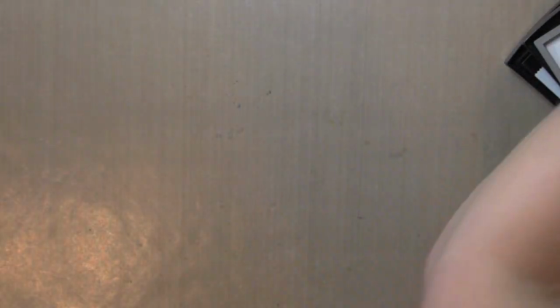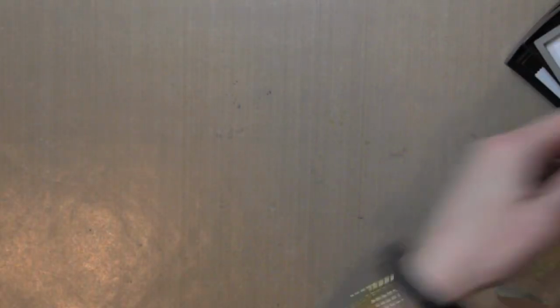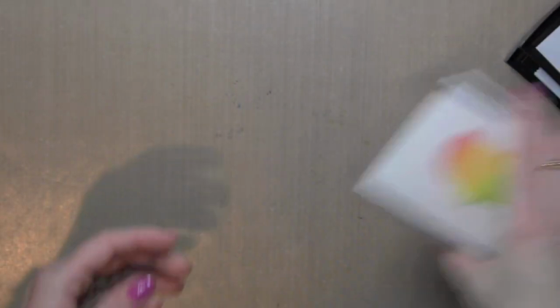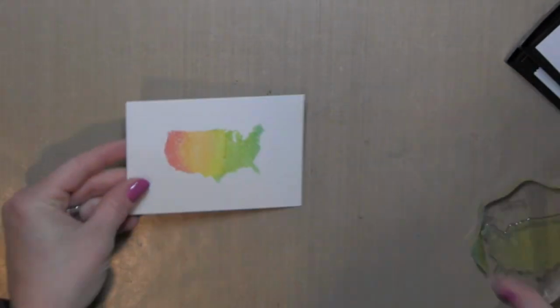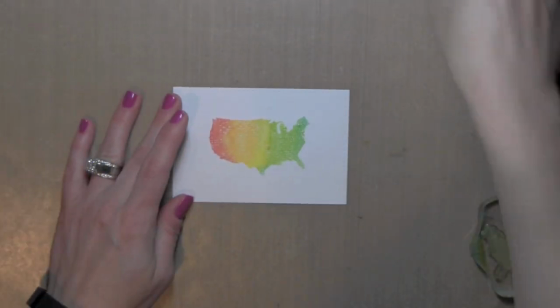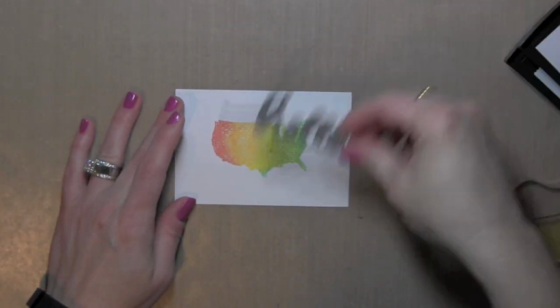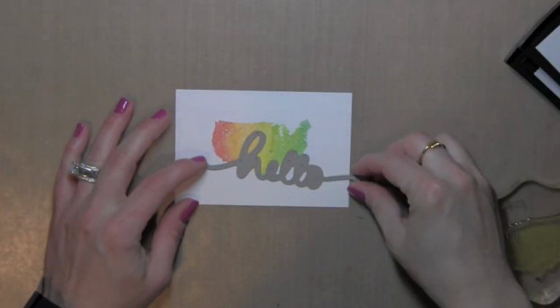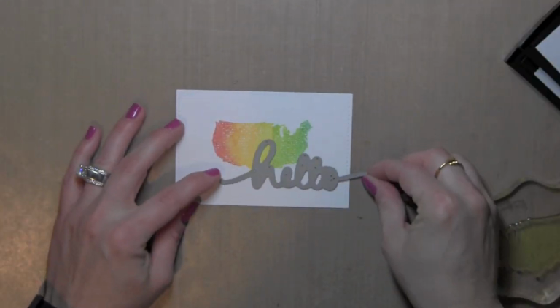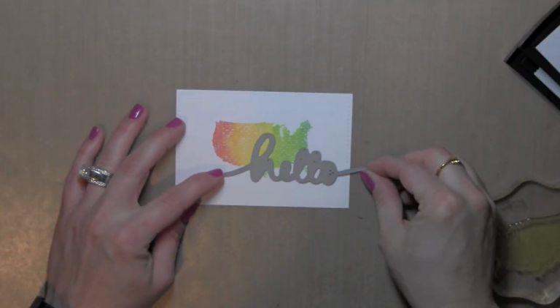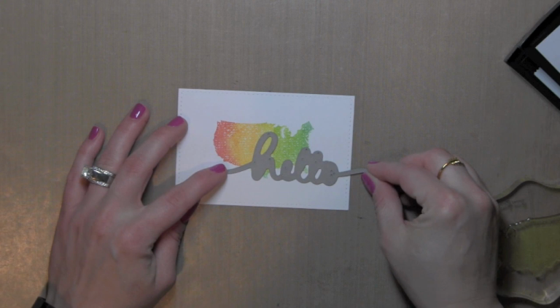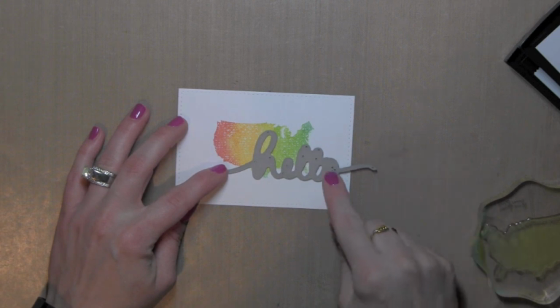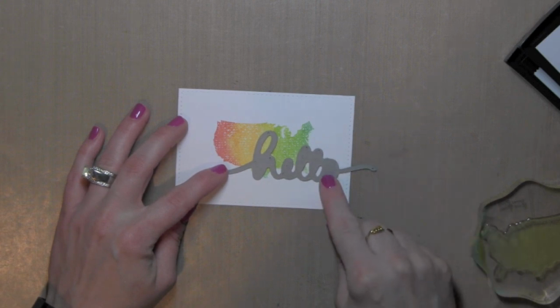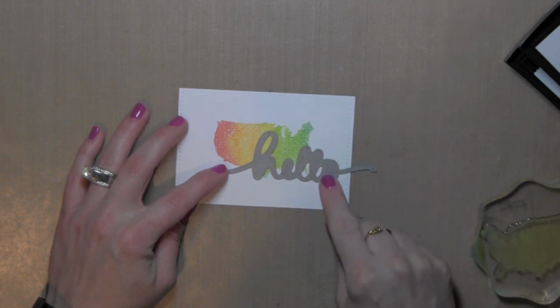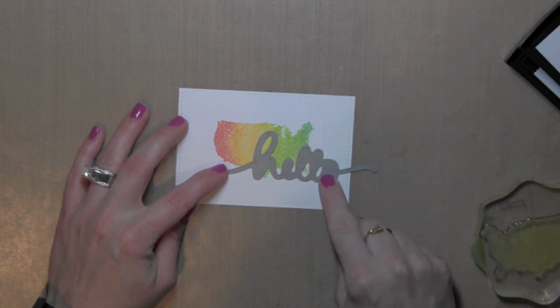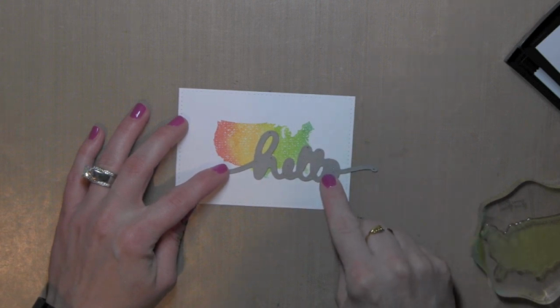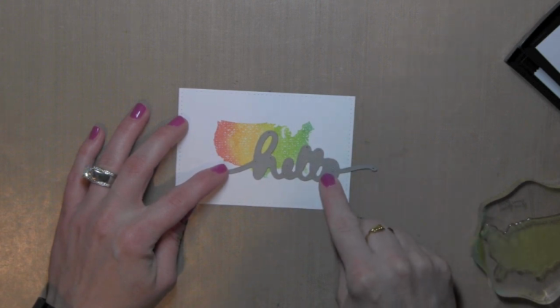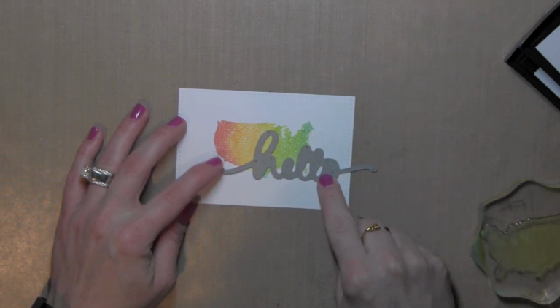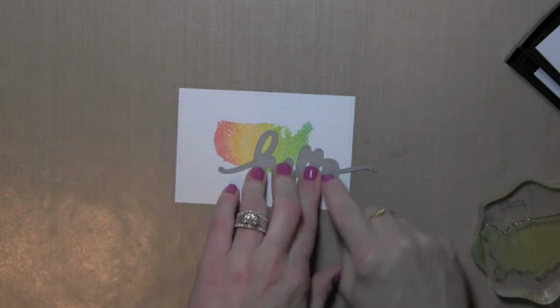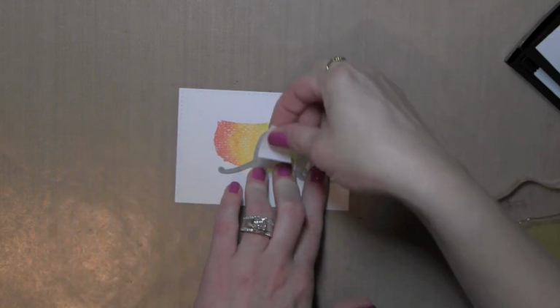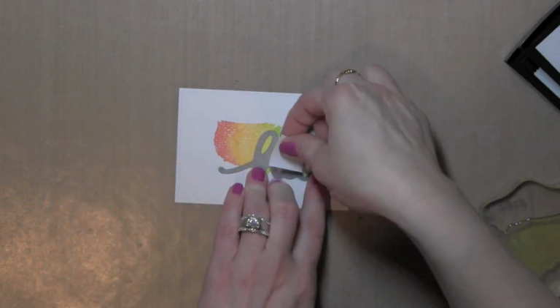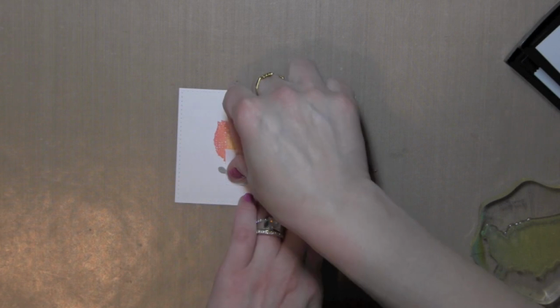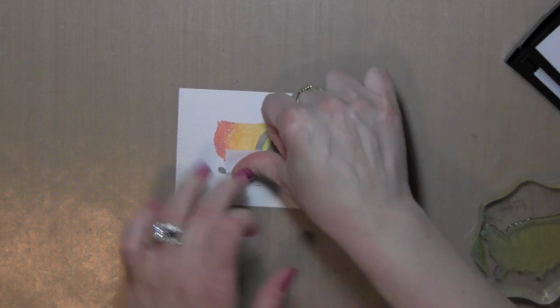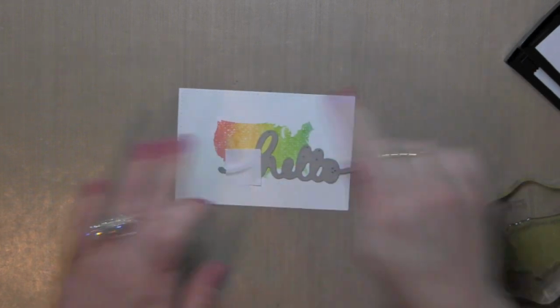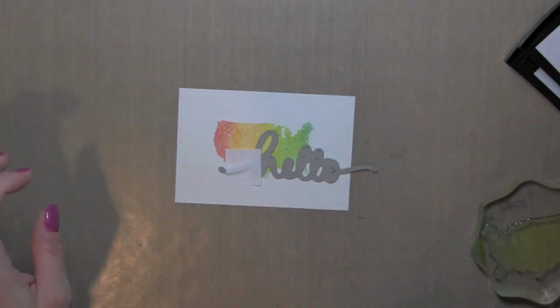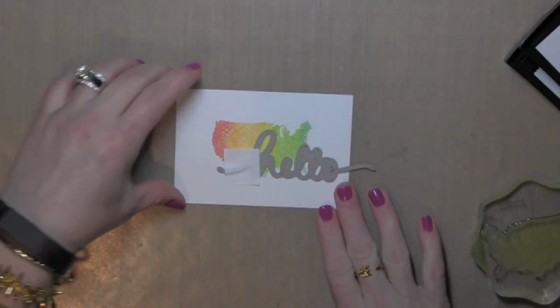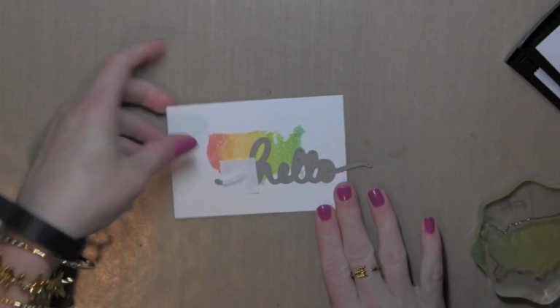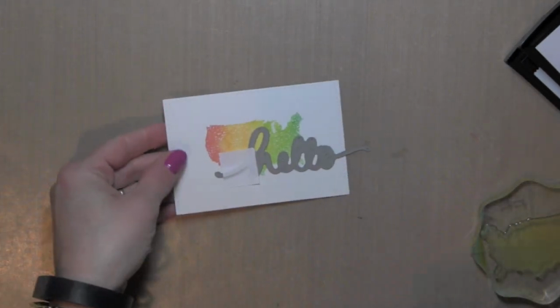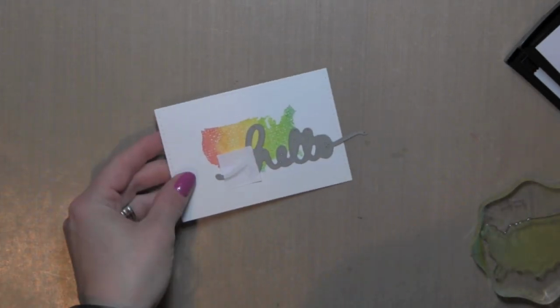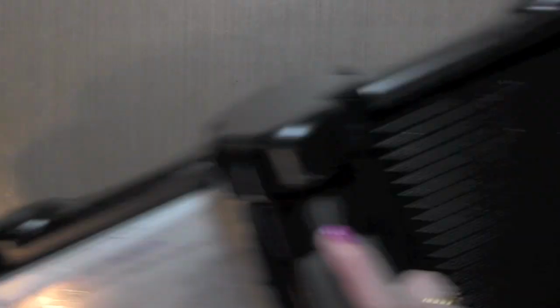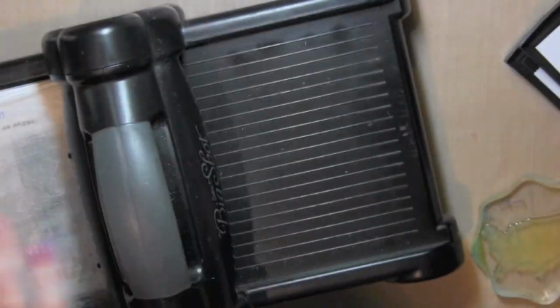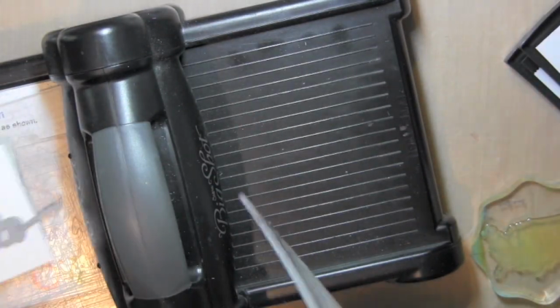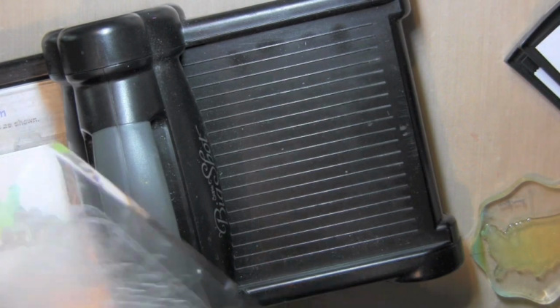The index card dies are very similar to the very popular Fem Frames dies but they're a little bit smaller in size, so I'm using just the stitched rectangle here from that.